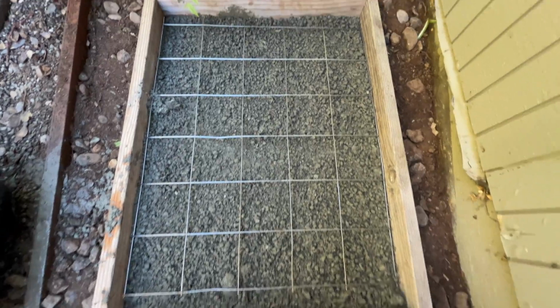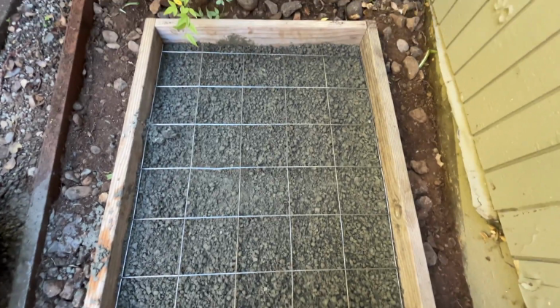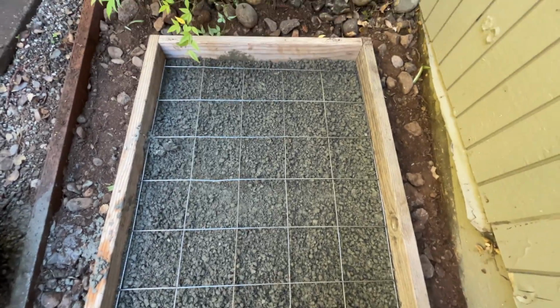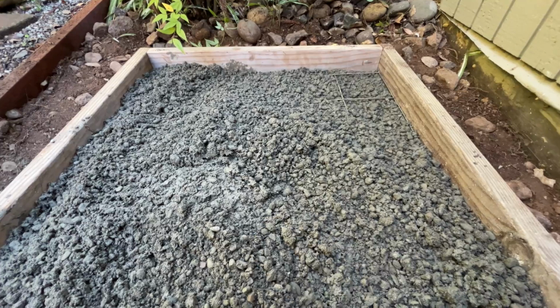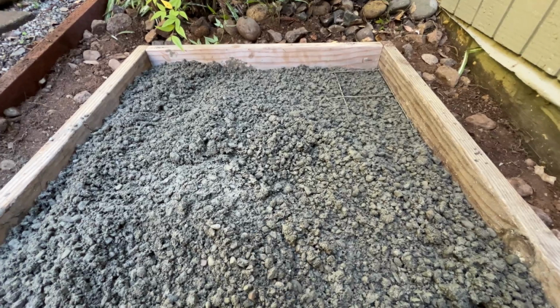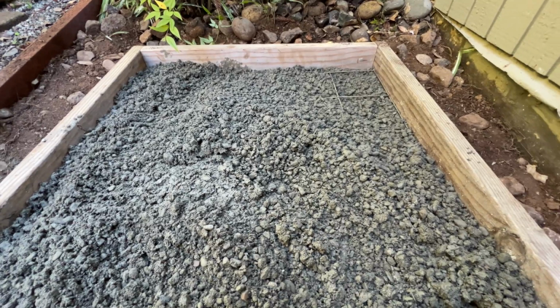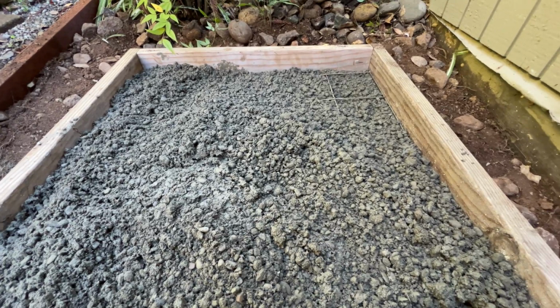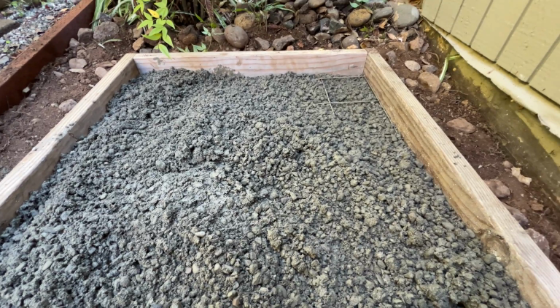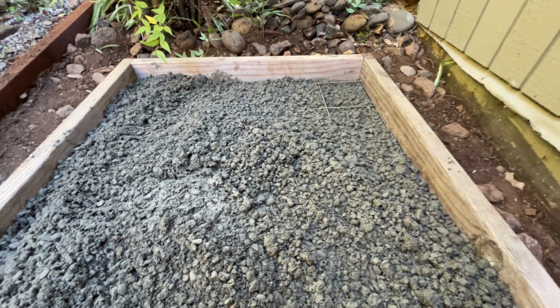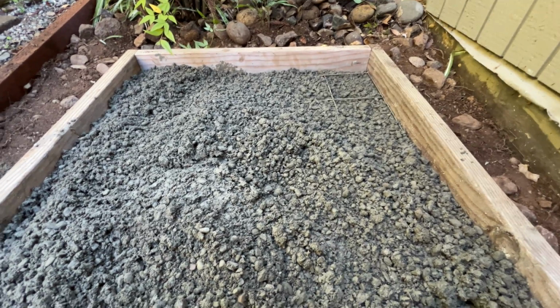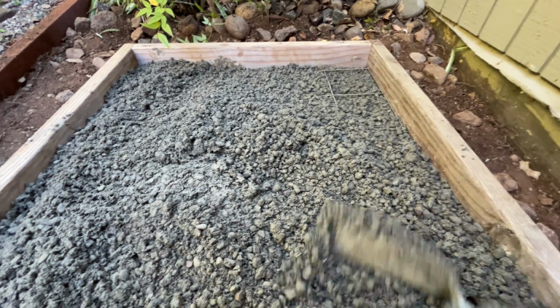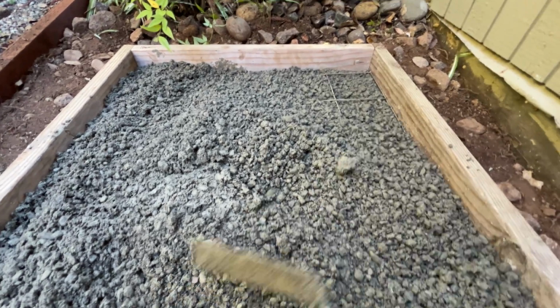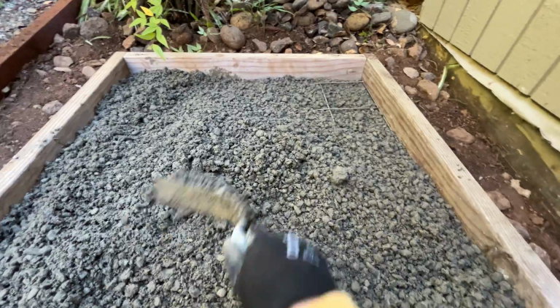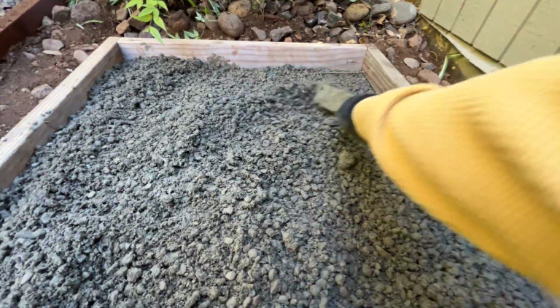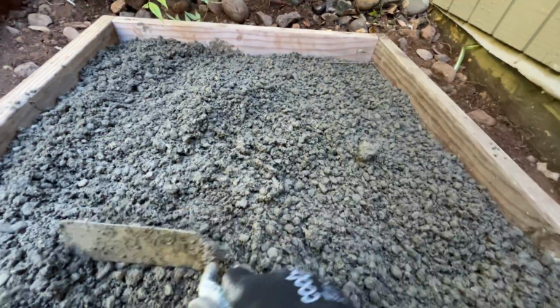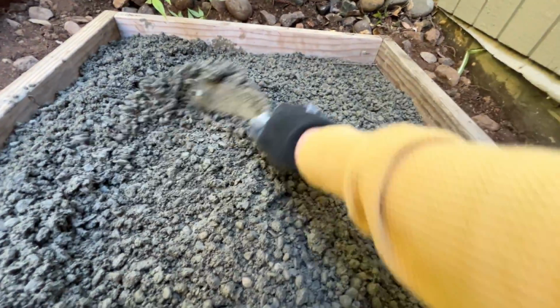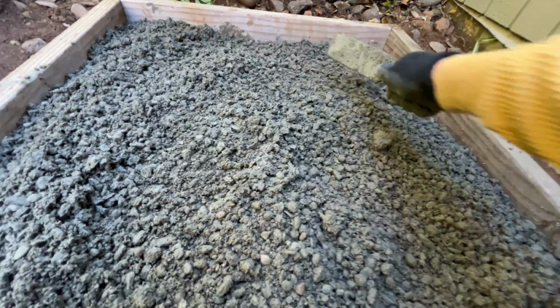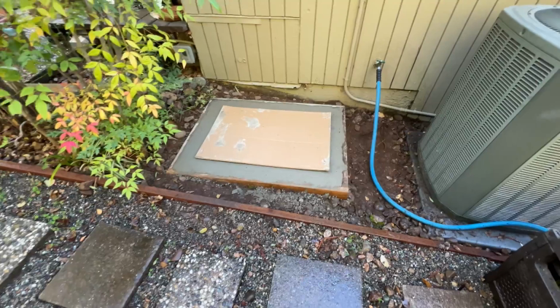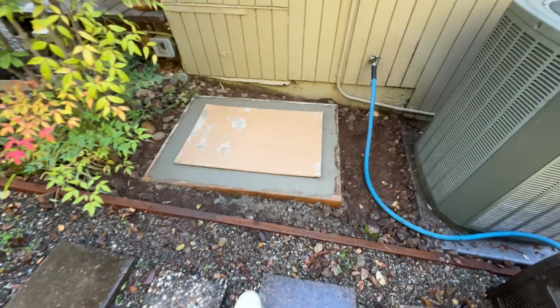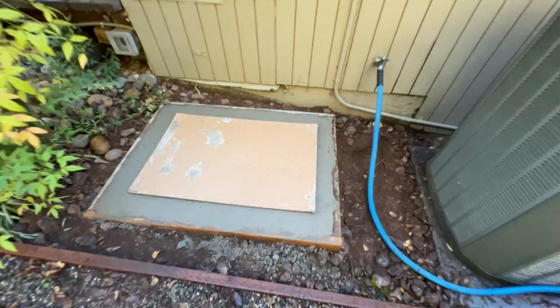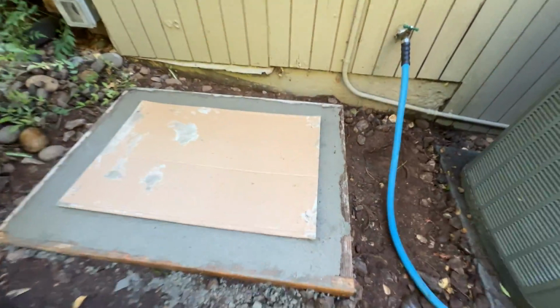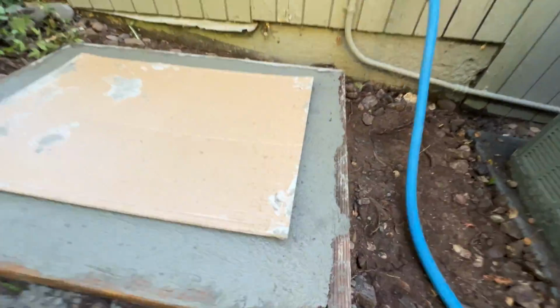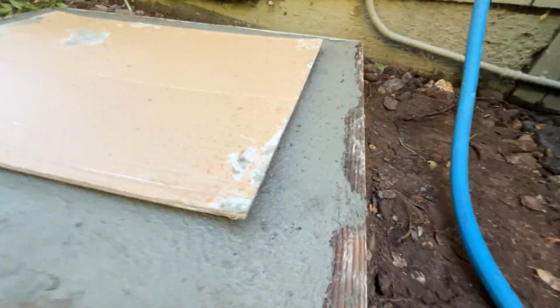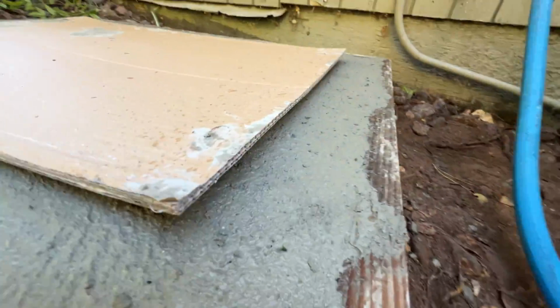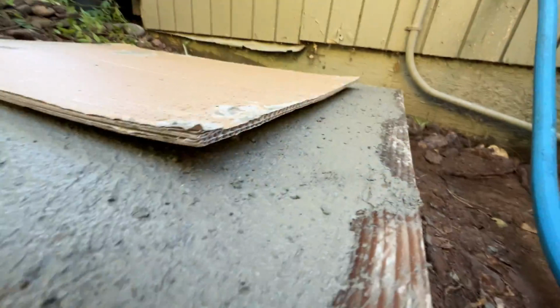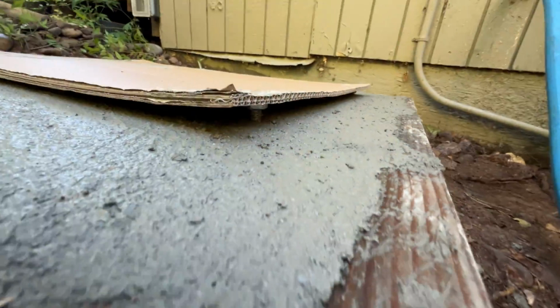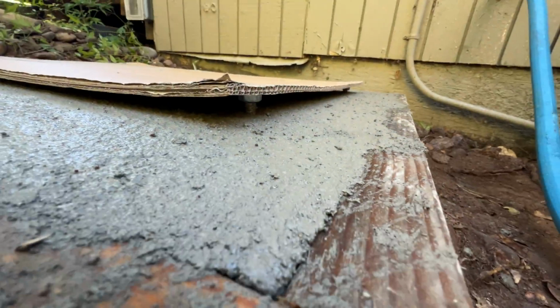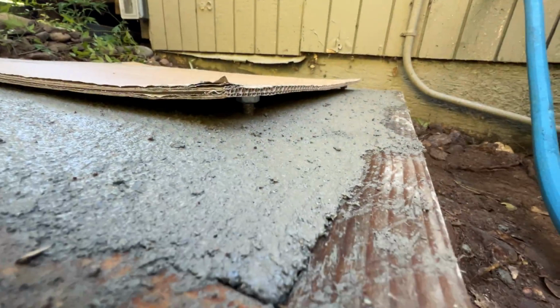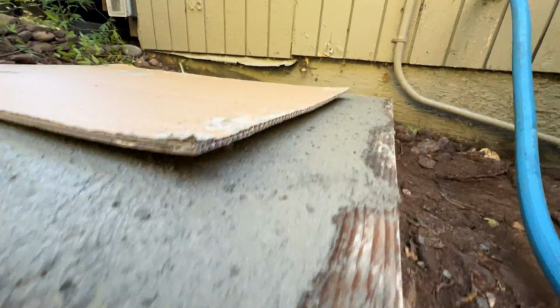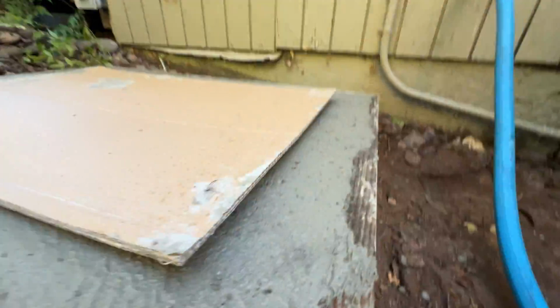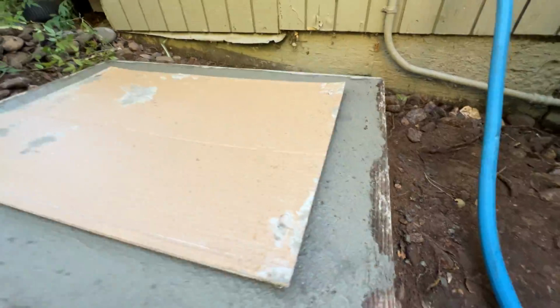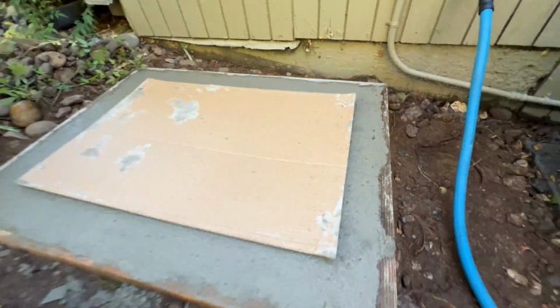In the middle of the pour I'm adding a steel mat to prevent future cracking, and at the same time I inserted 4 anchor bolts to mount the cabinet.